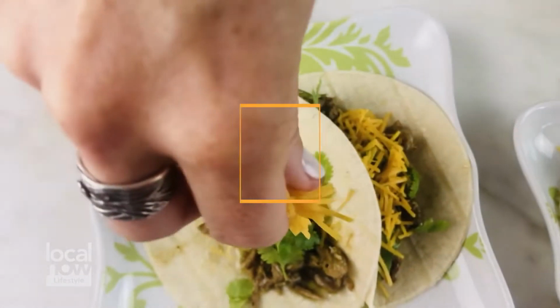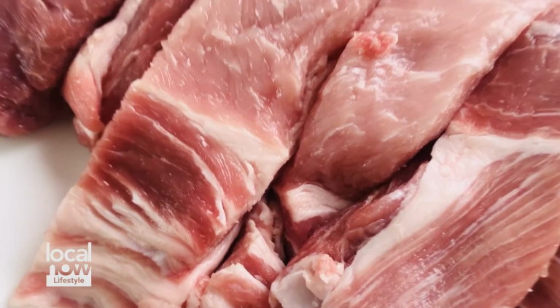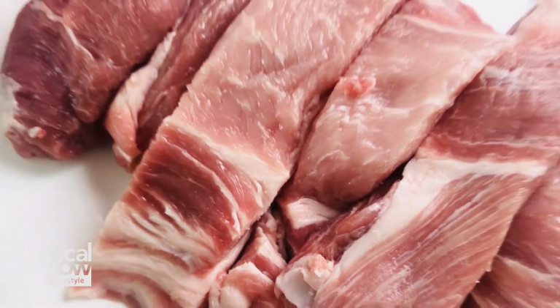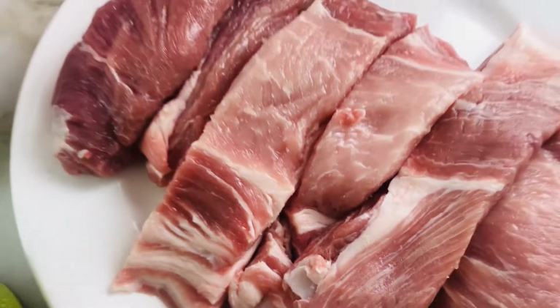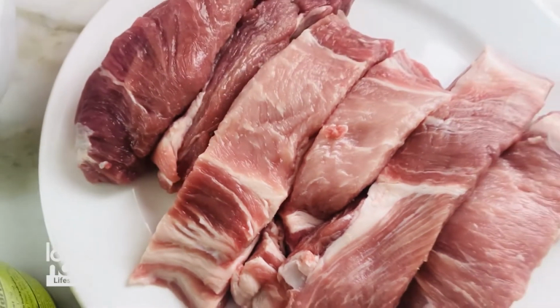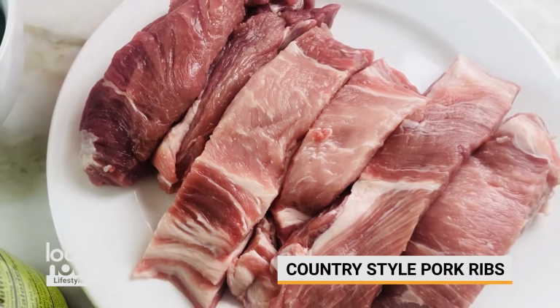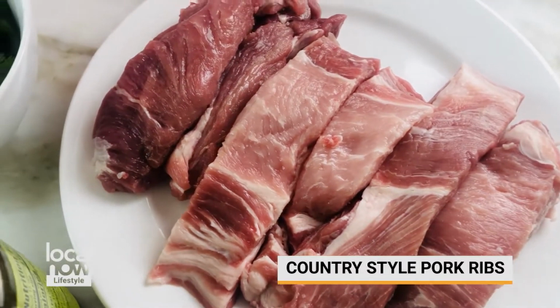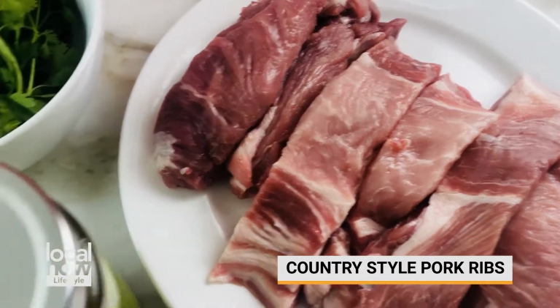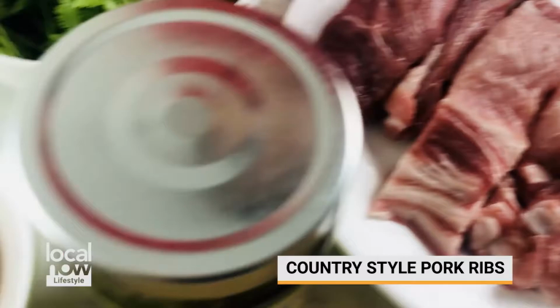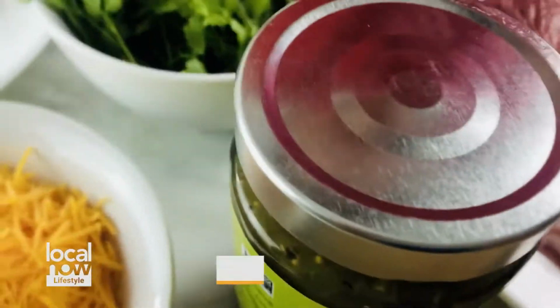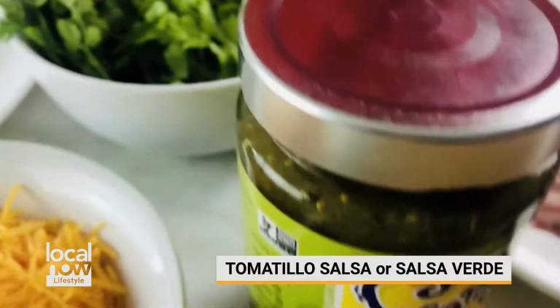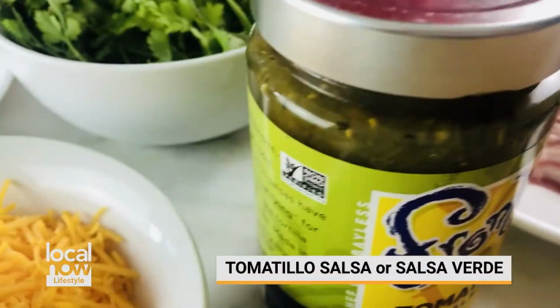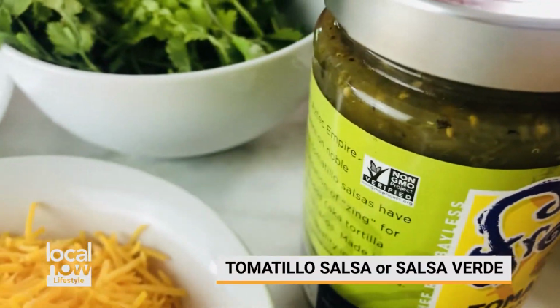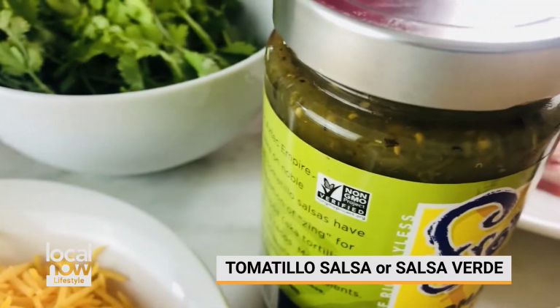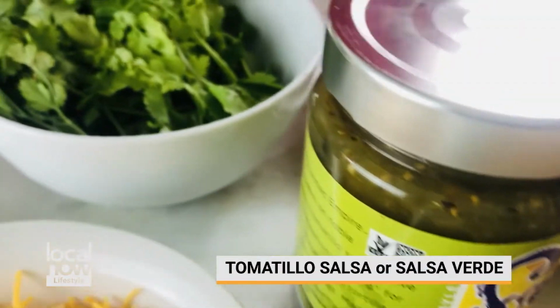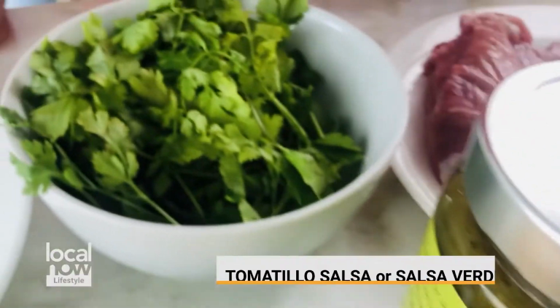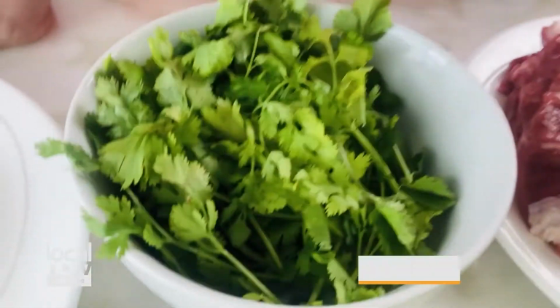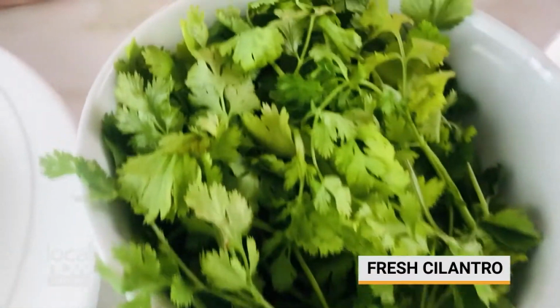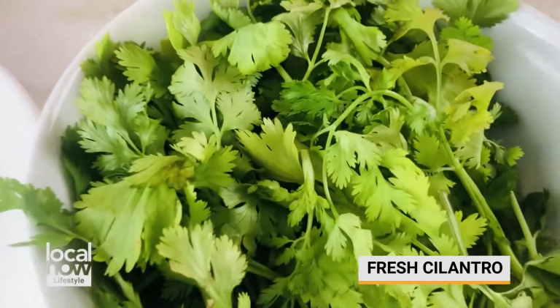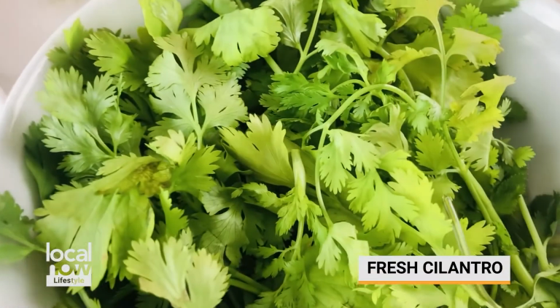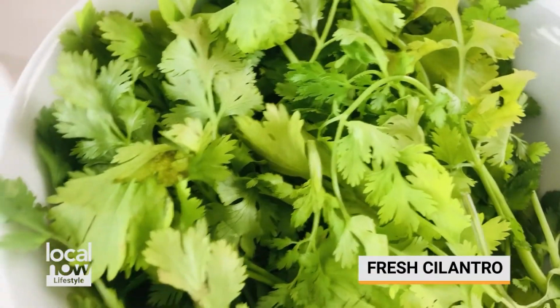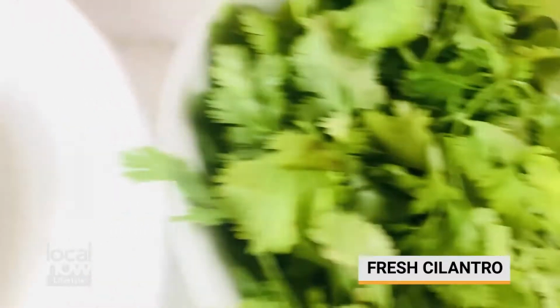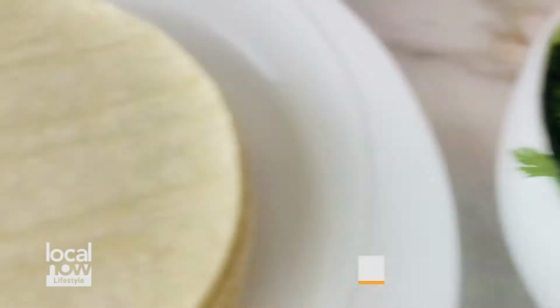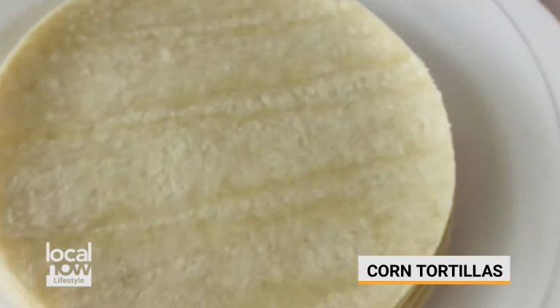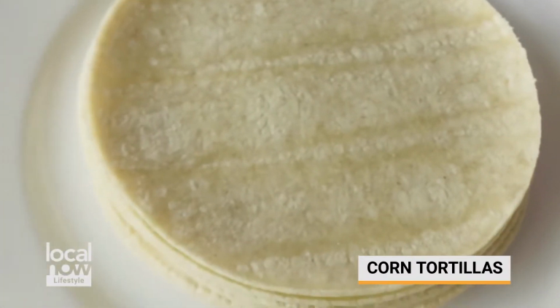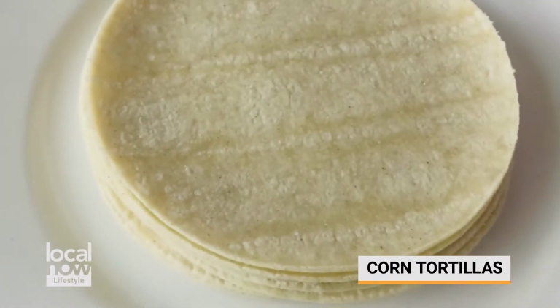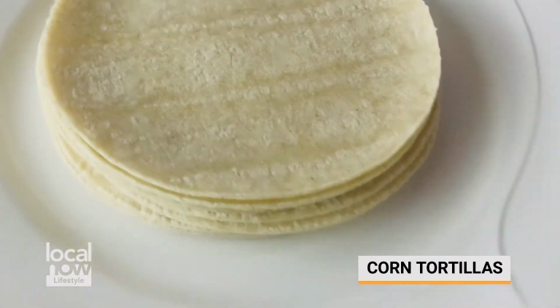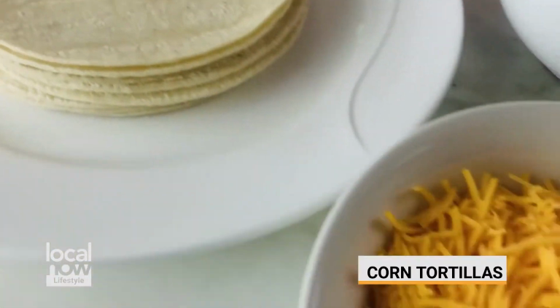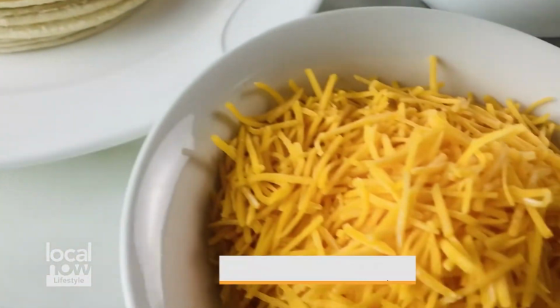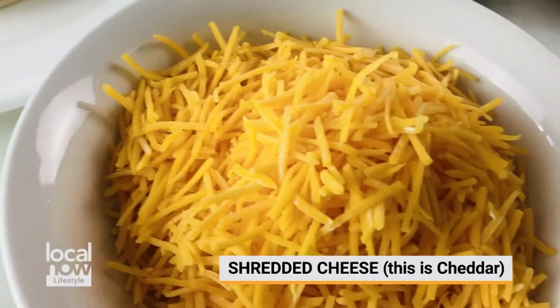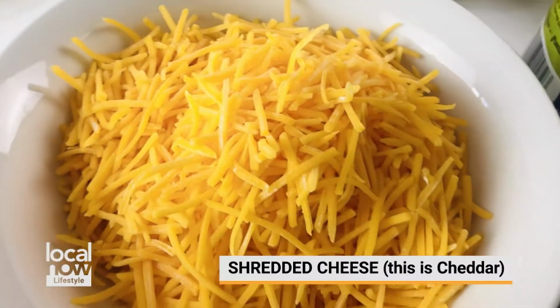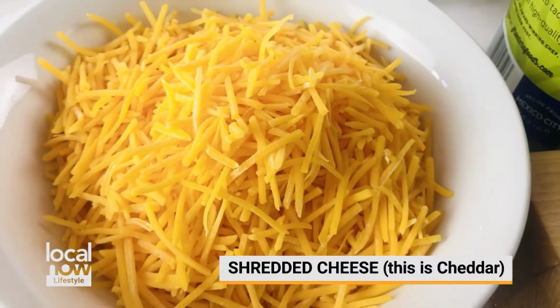Our five ingredients include country-style pork ribs, a jar of tomatillo salsa or salsa verde, some fresh cilantro, corn tortillas, and finally some shredded cheese.